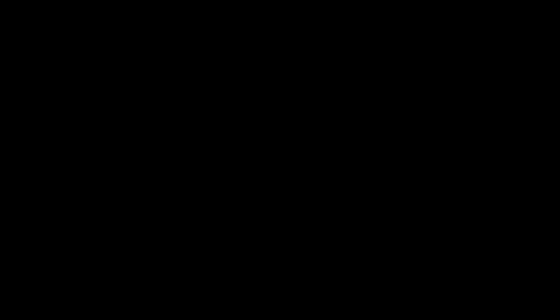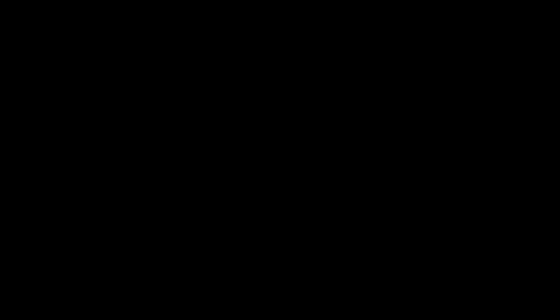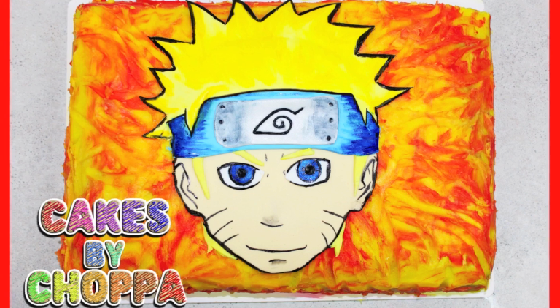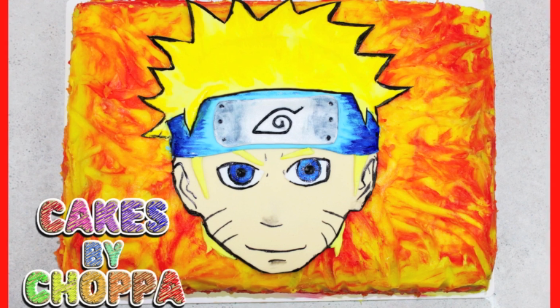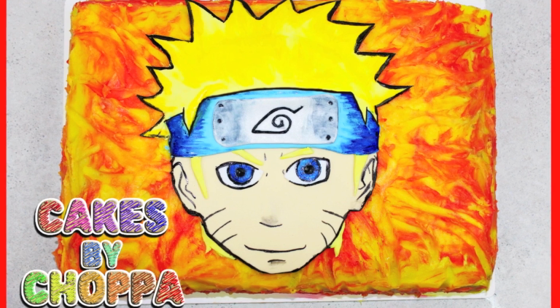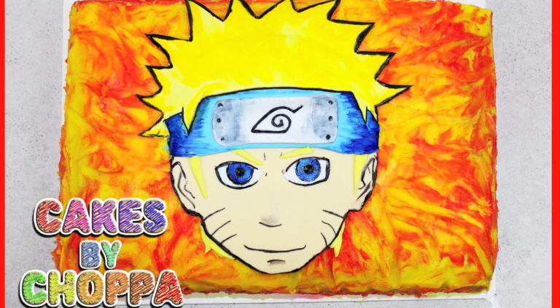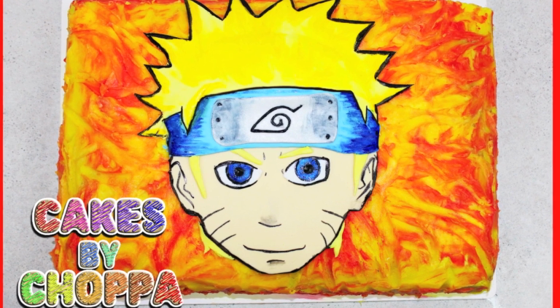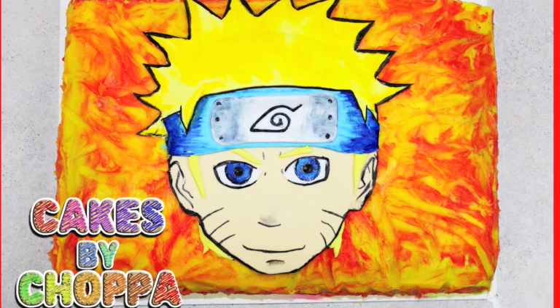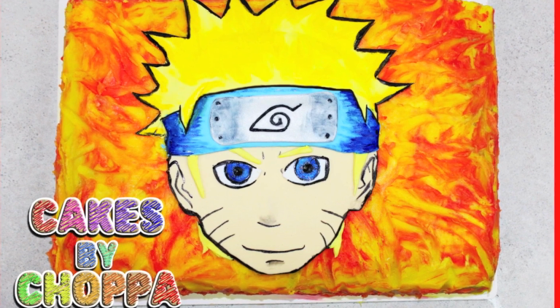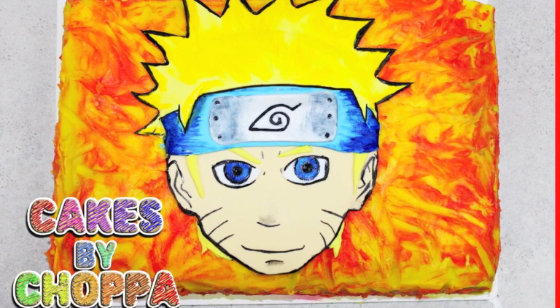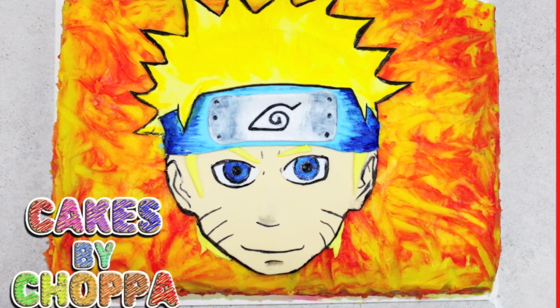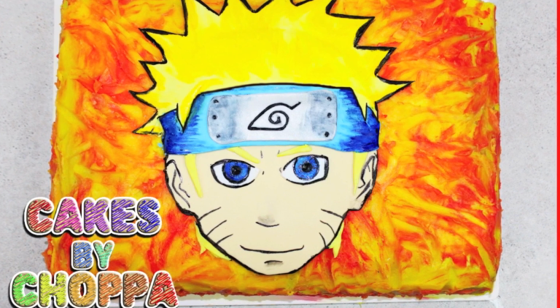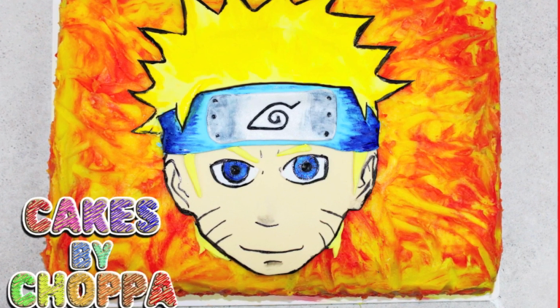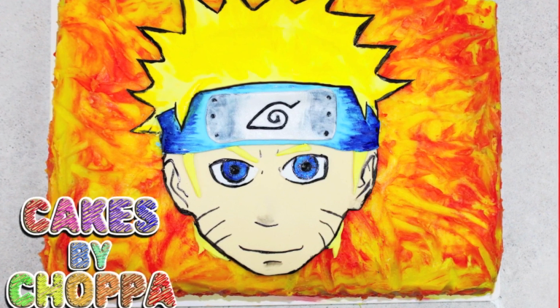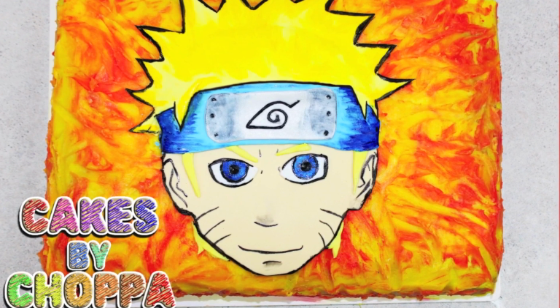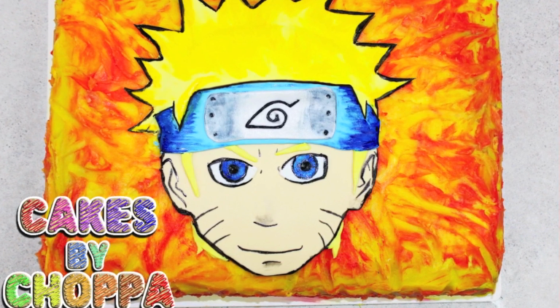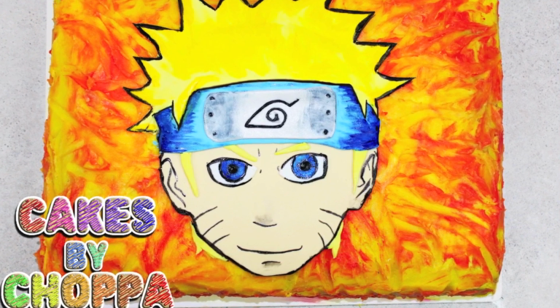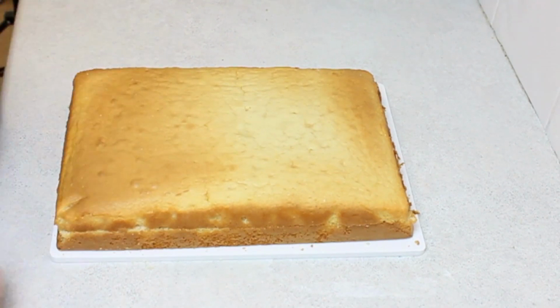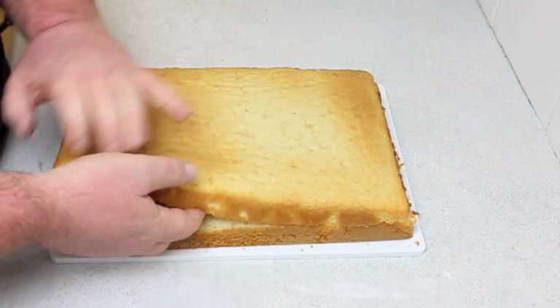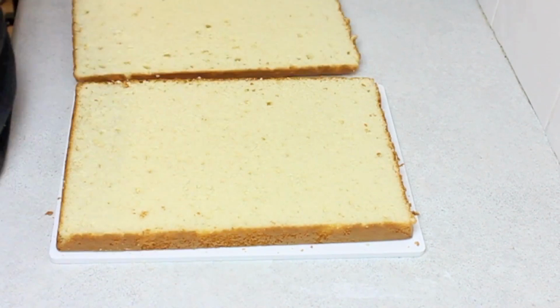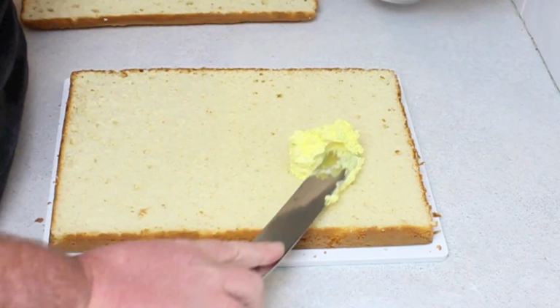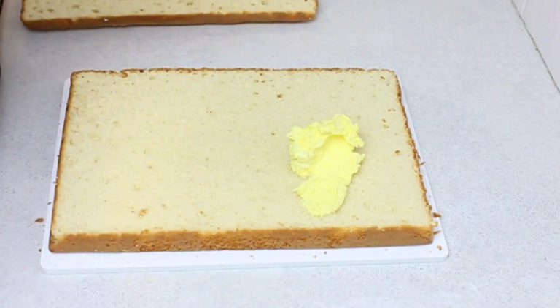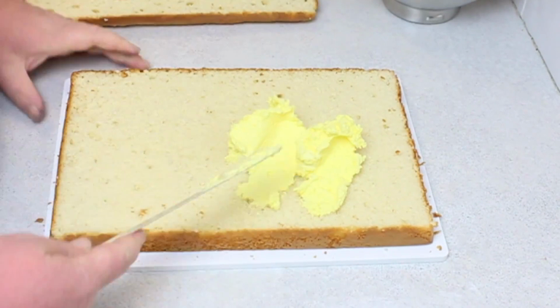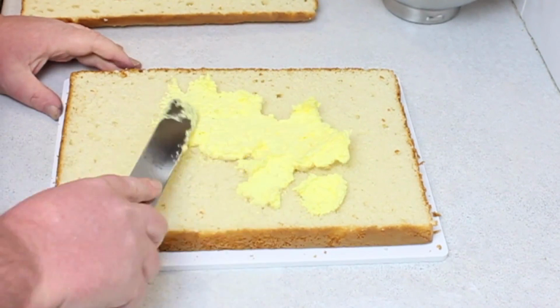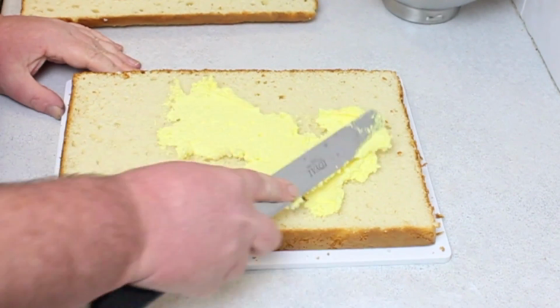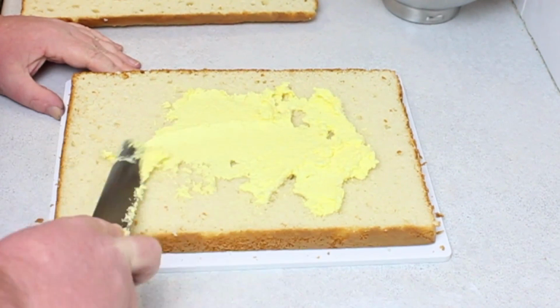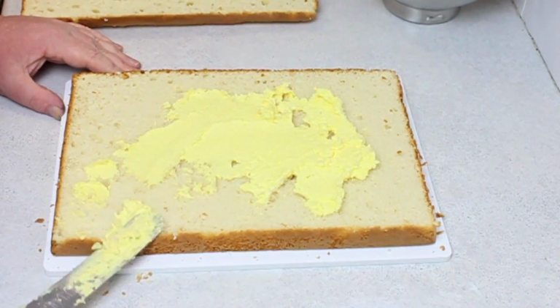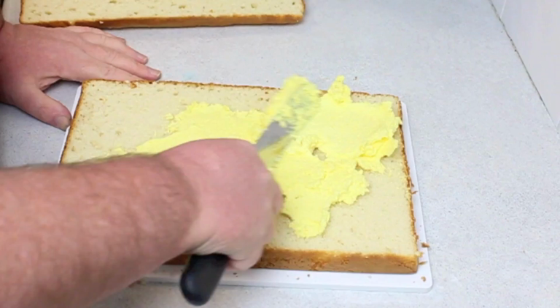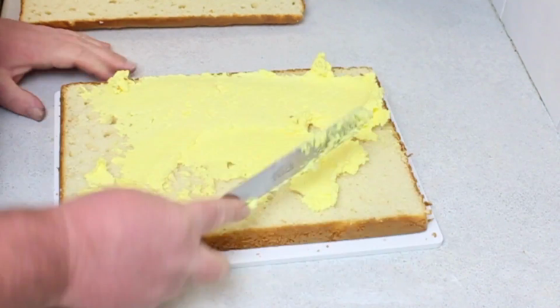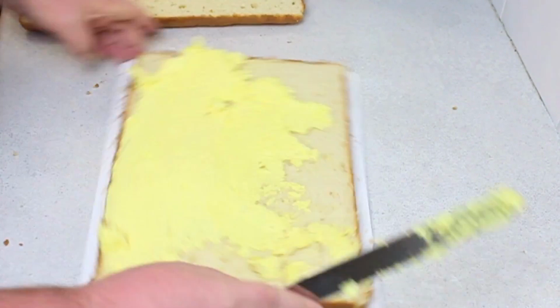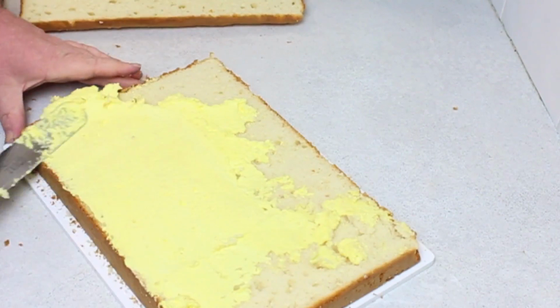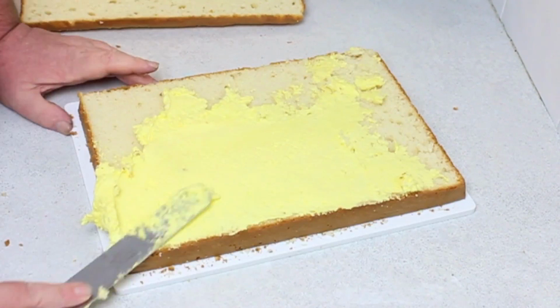G'day guys, welcome back to Cakes by Chopper. Today we have Naruto for you. This has been highly requested. I found this image on Google which I absolutely loved.